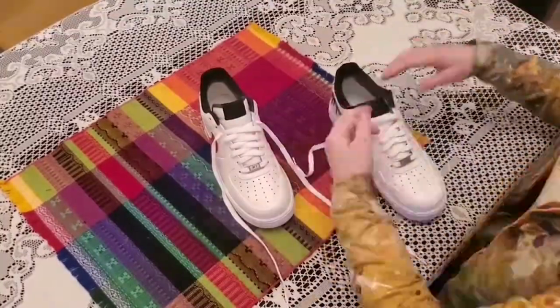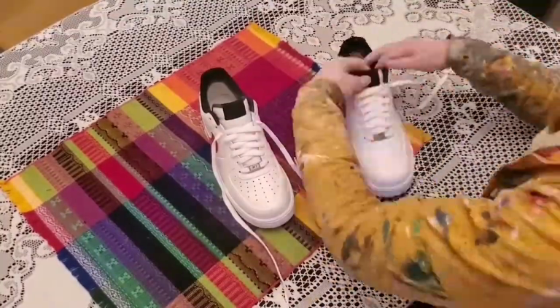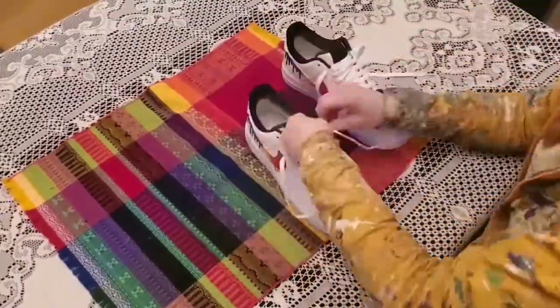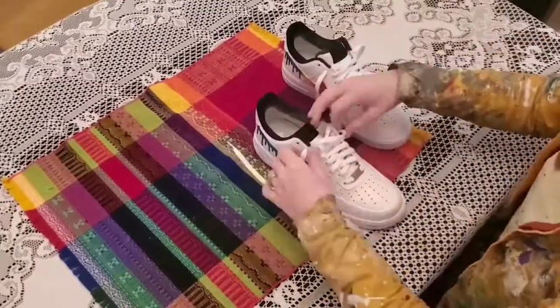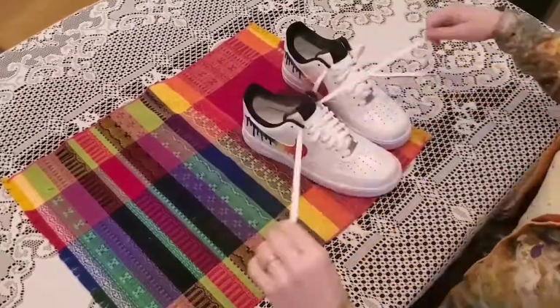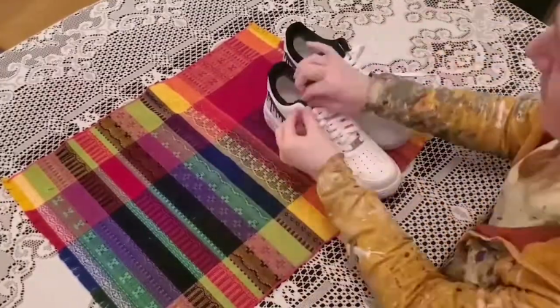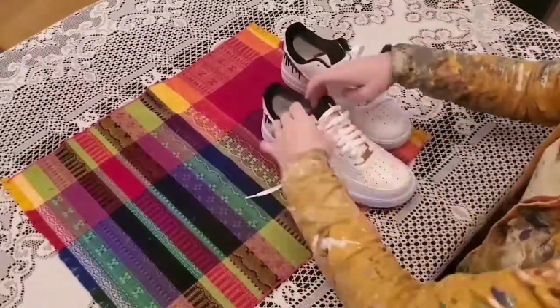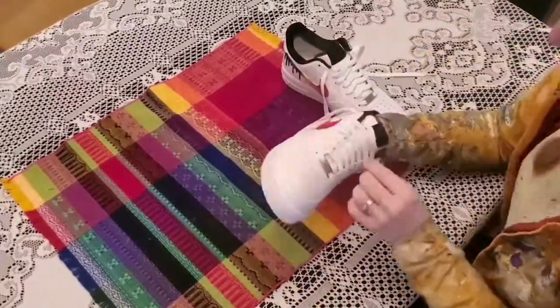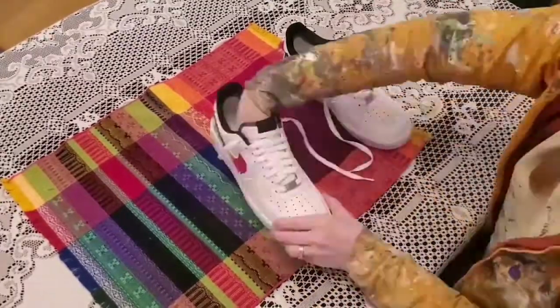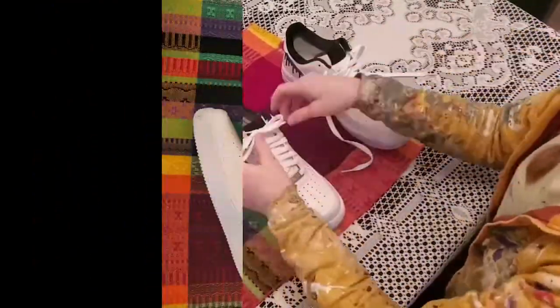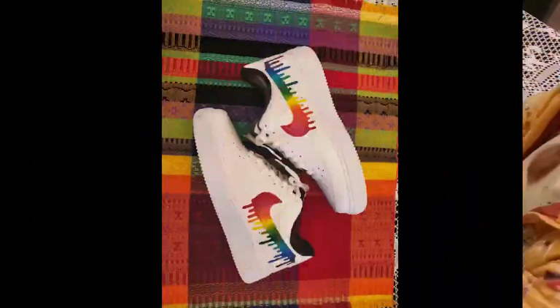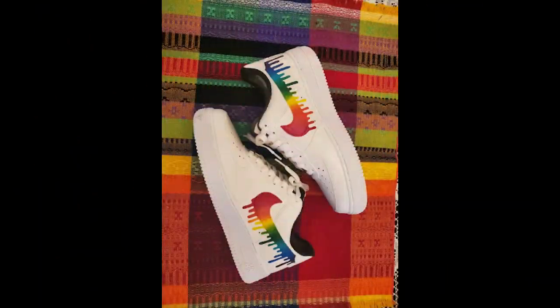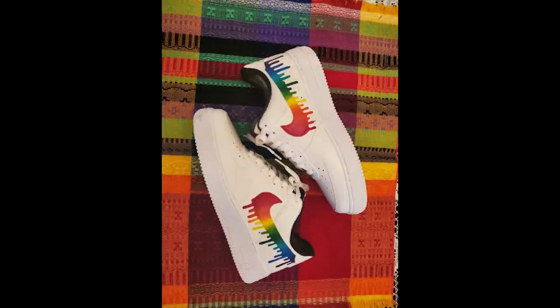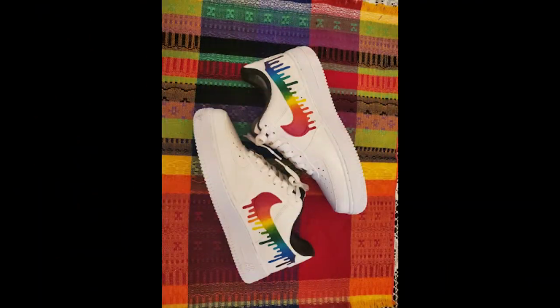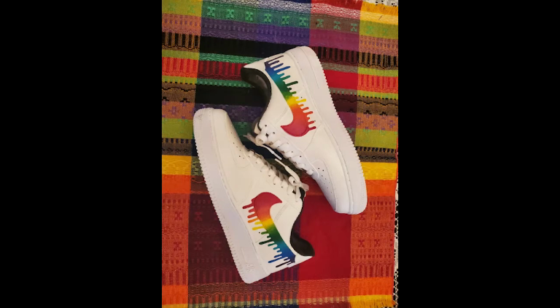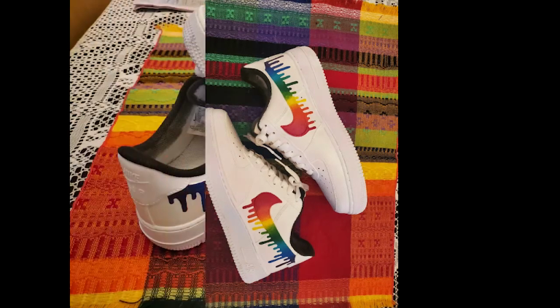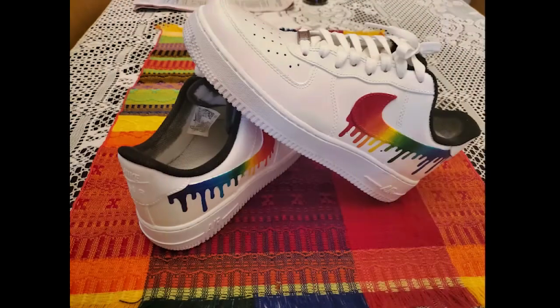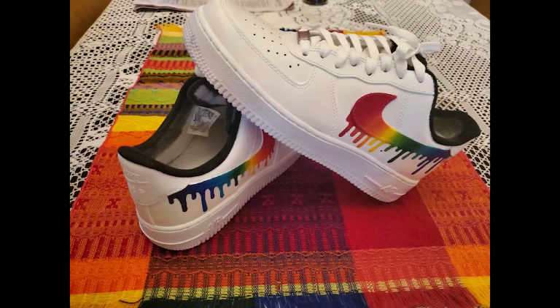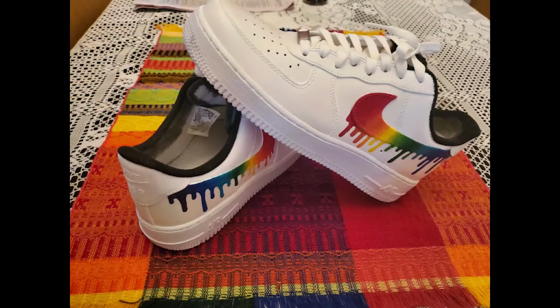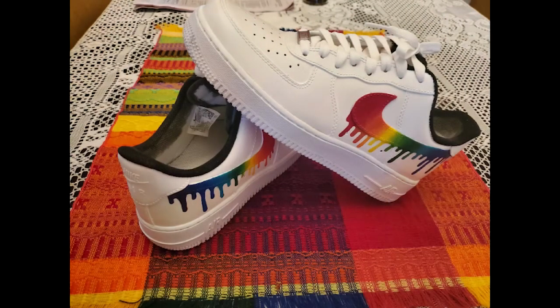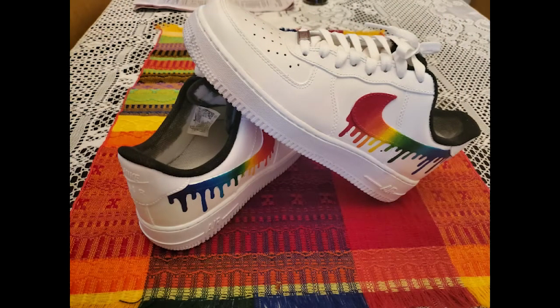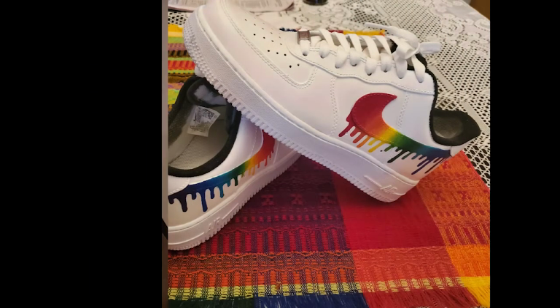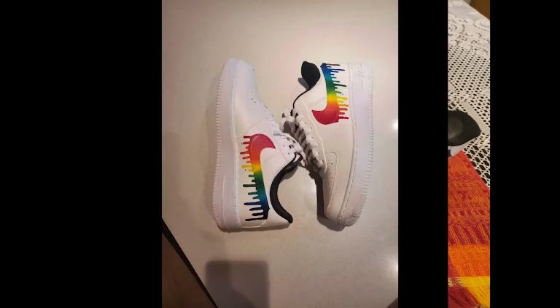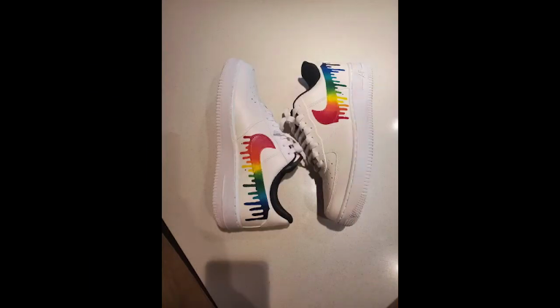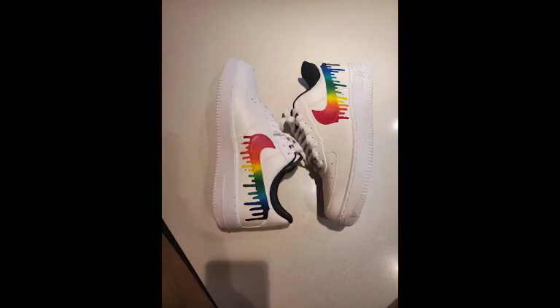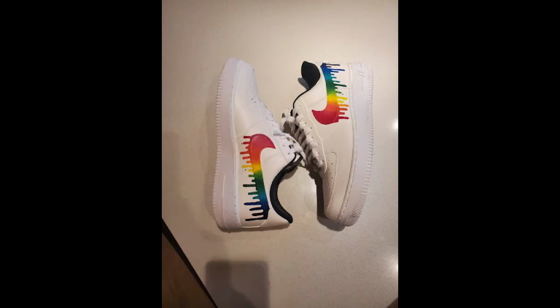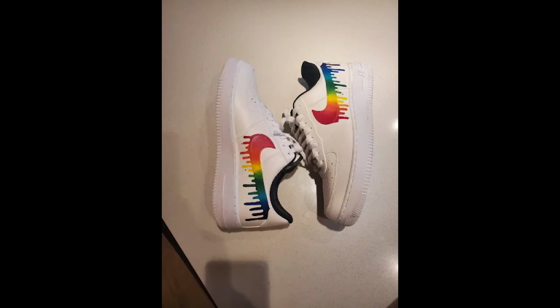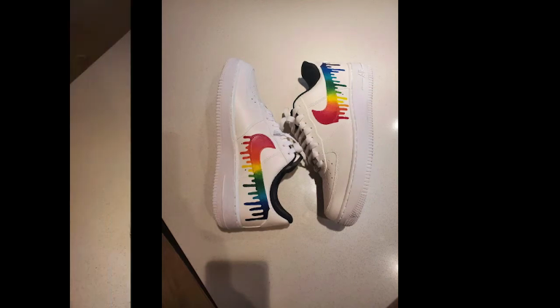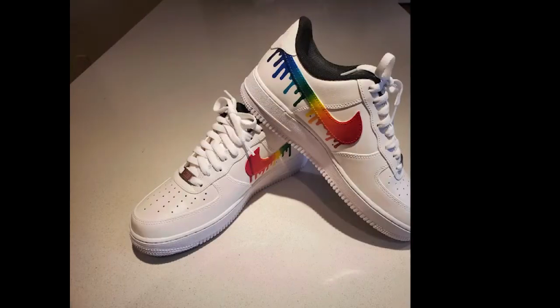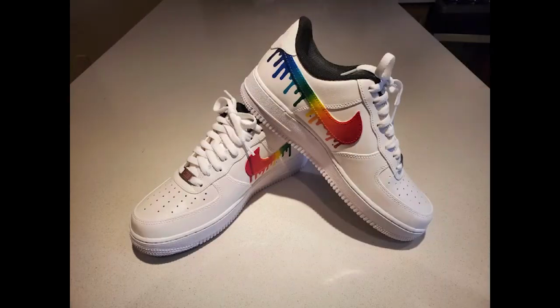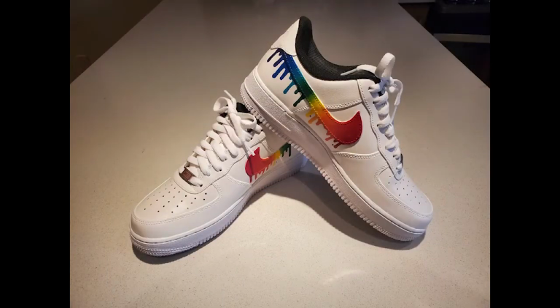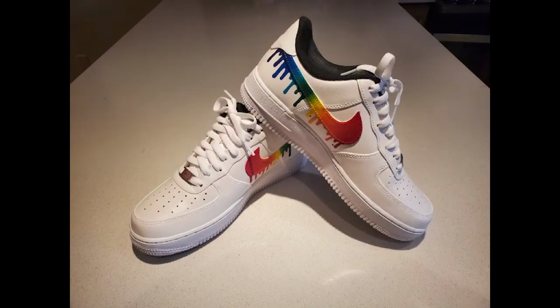I'm quite happy with how they turned out. I hope my kid will wear them this time, although I'm sure she's scared to now because they look too cool. I'm curious to see what kind of traffic and abuse they can stand up to. If you're thinking of trying this at home, I approve, and I hope my experience can be helpful to you.